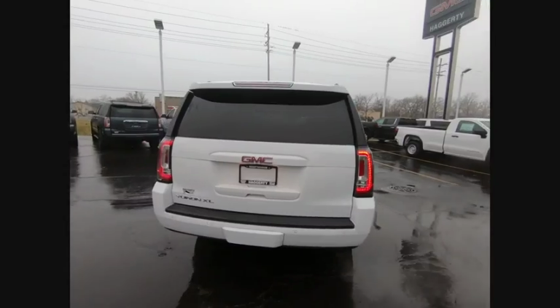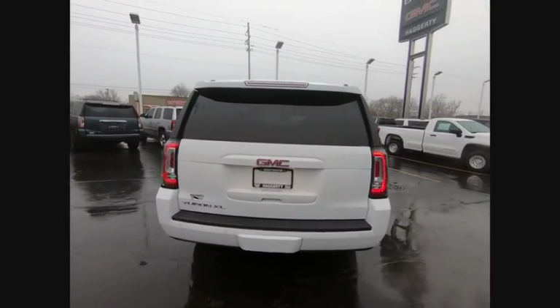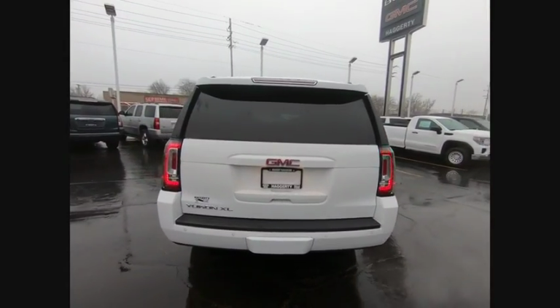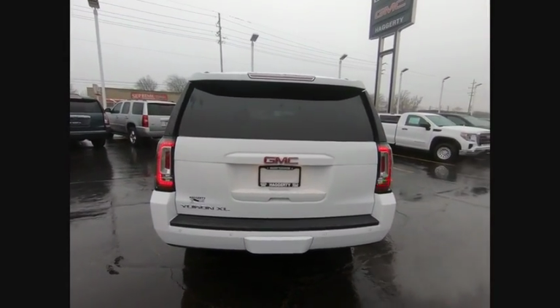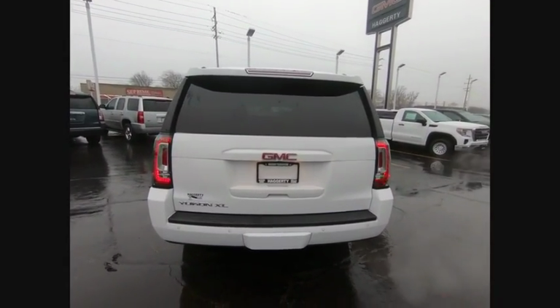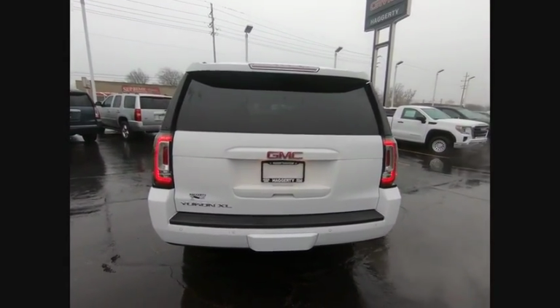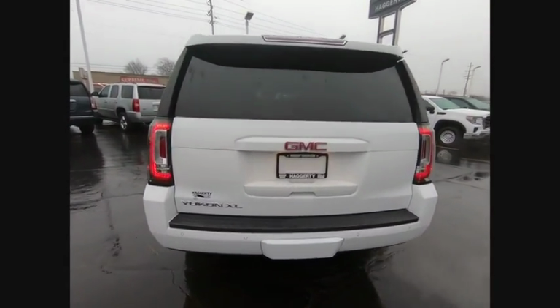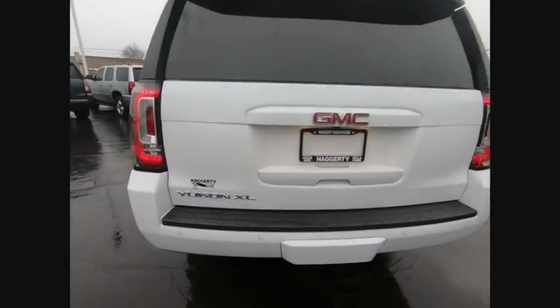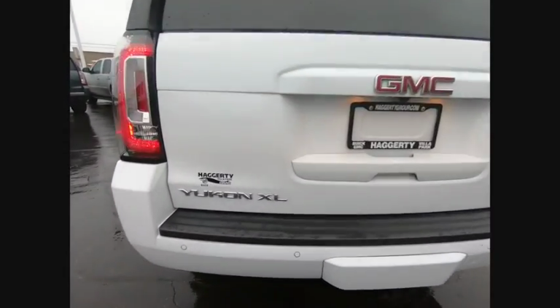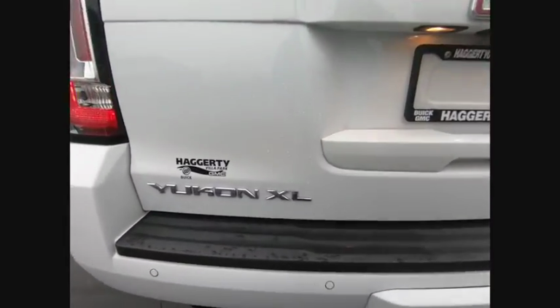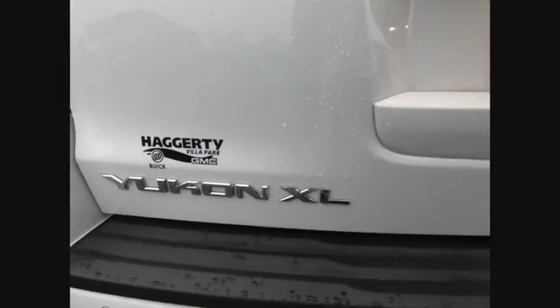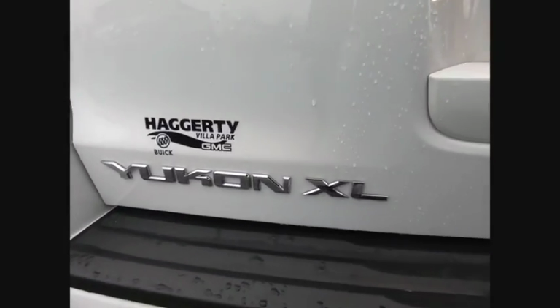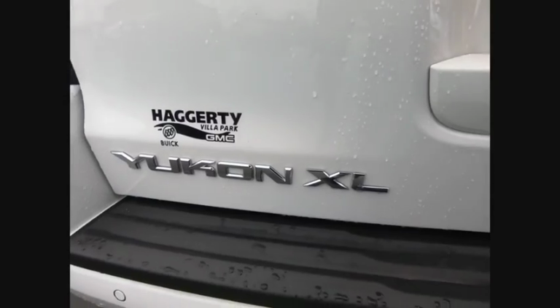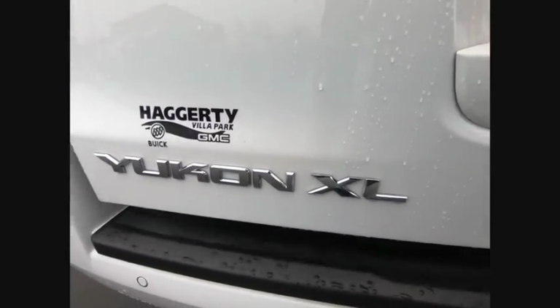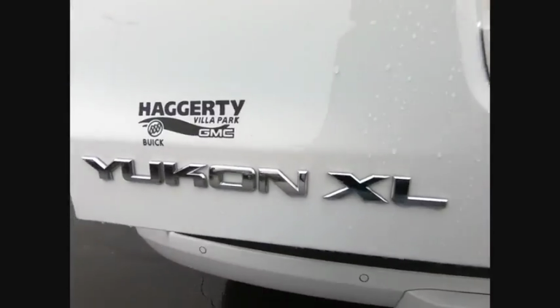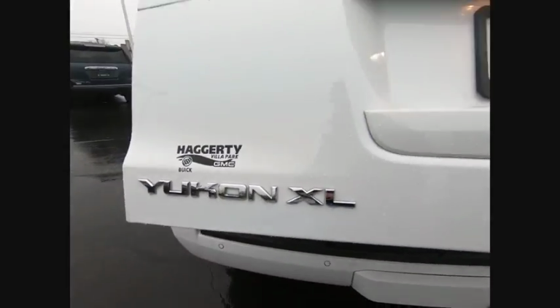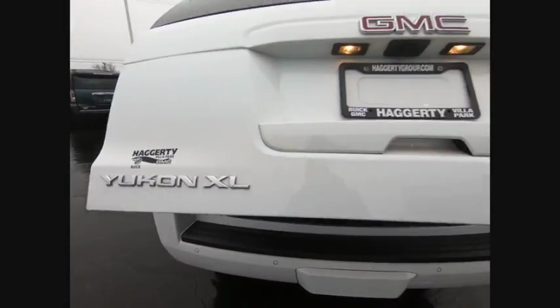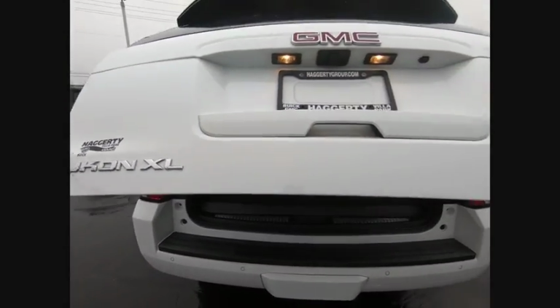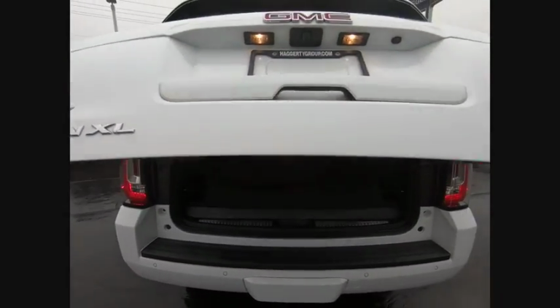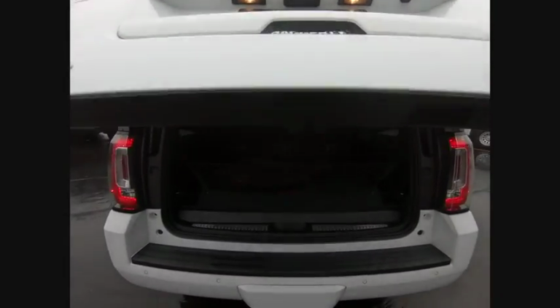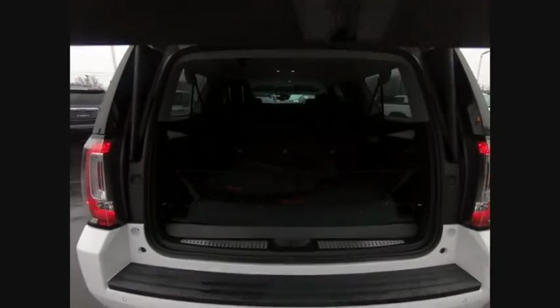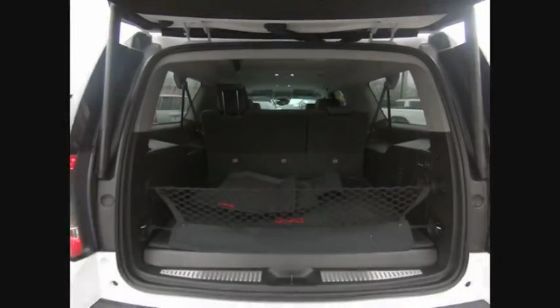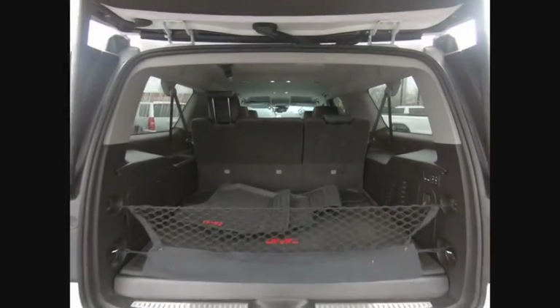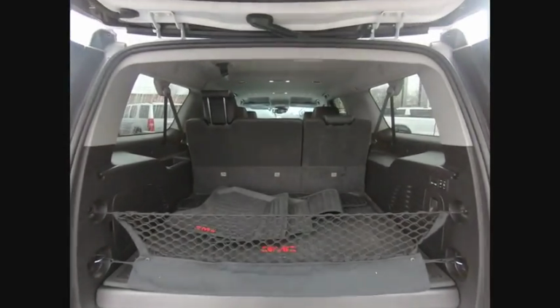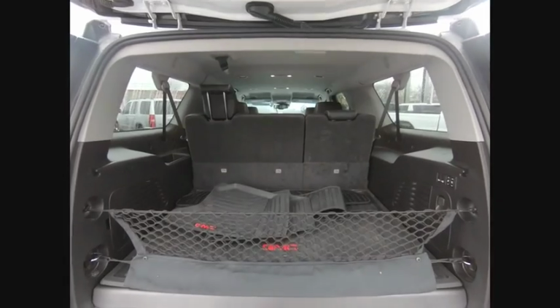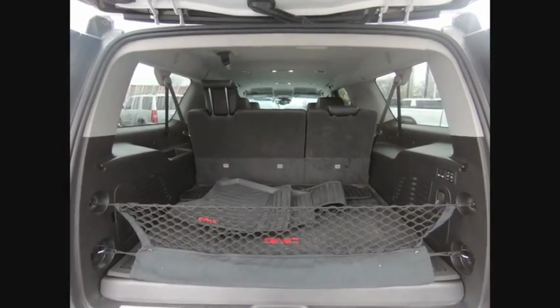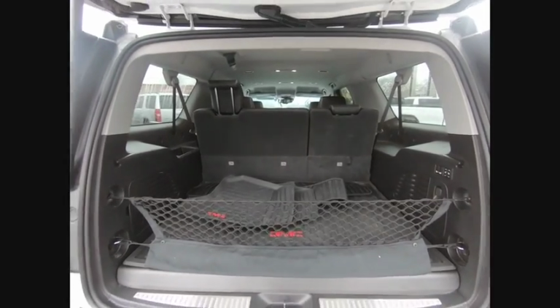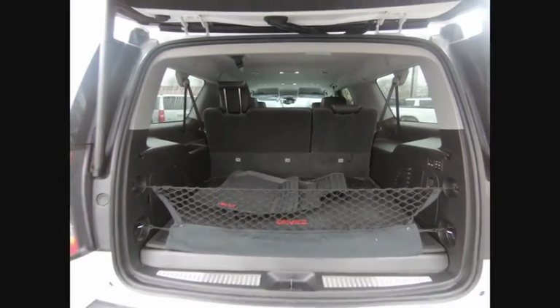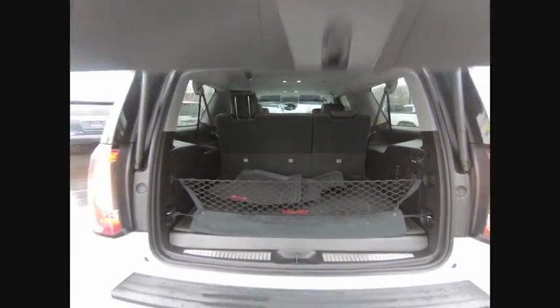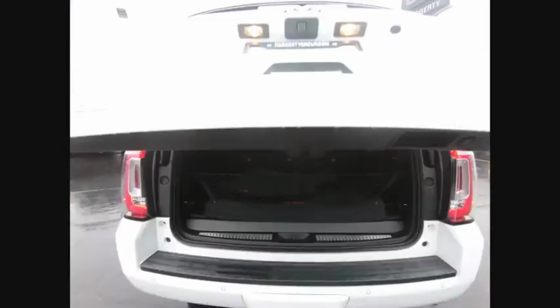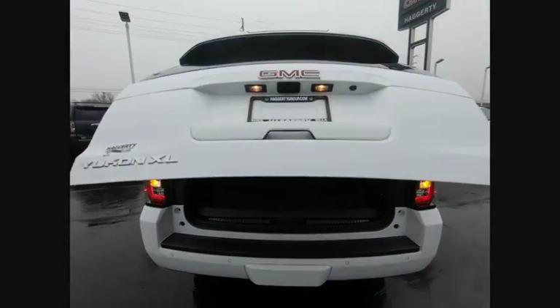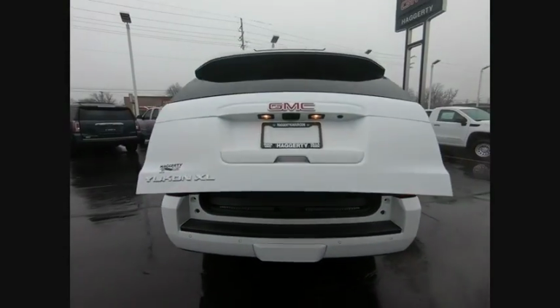Here are some of this vehicle's great options: four-wheel drive, blind spot monitor, tow hitch, heated mirrors, aluminum wheels, power lift gate, brake assist, traction control, stability control, and daytime running lights.